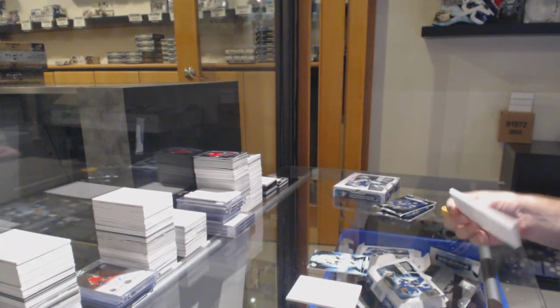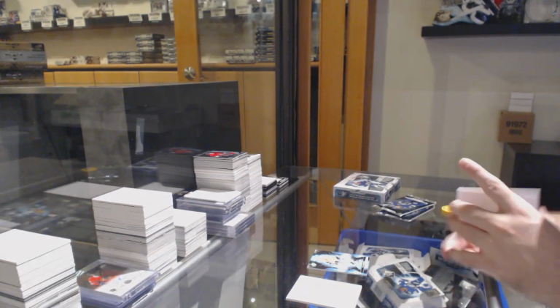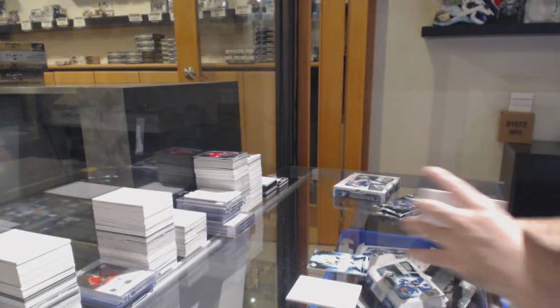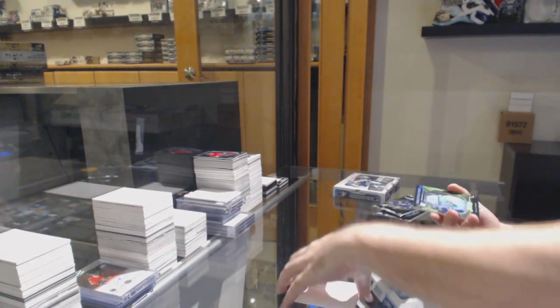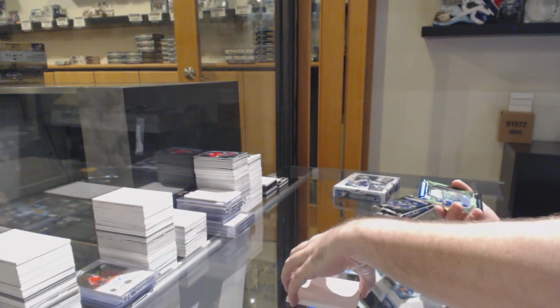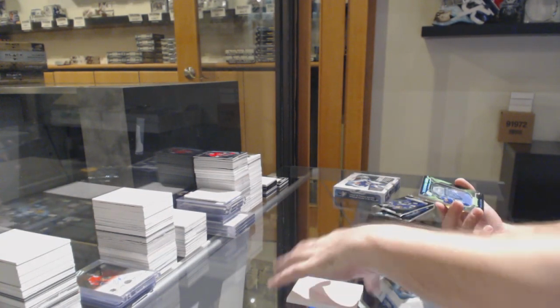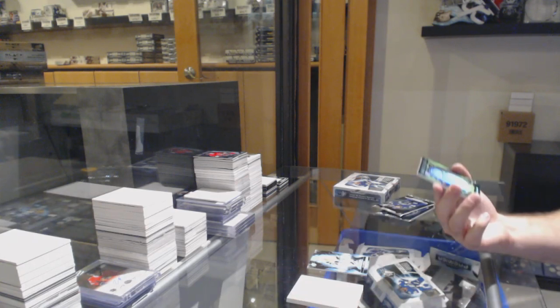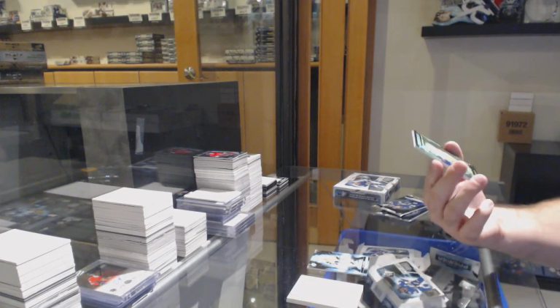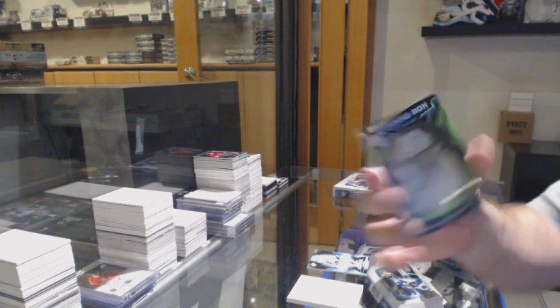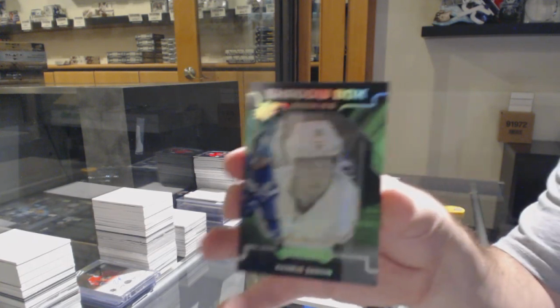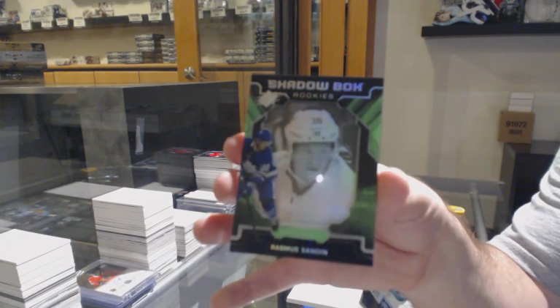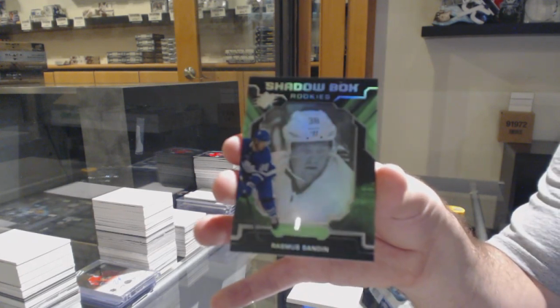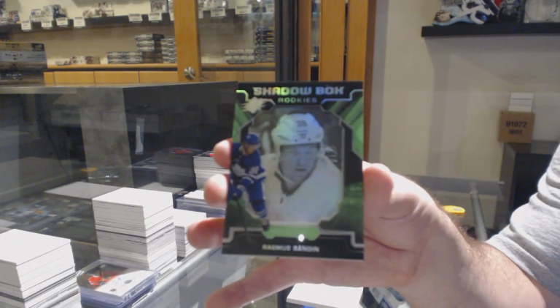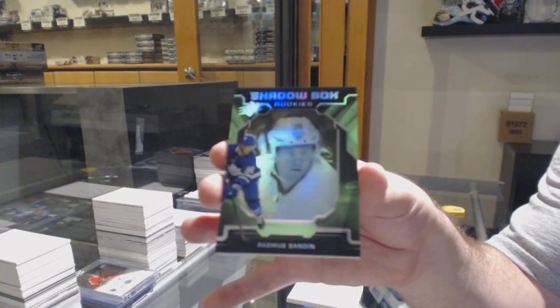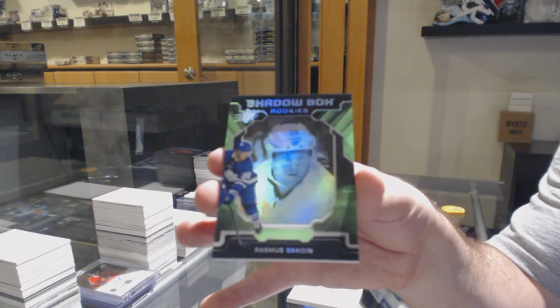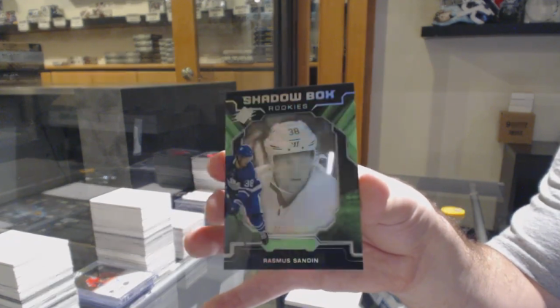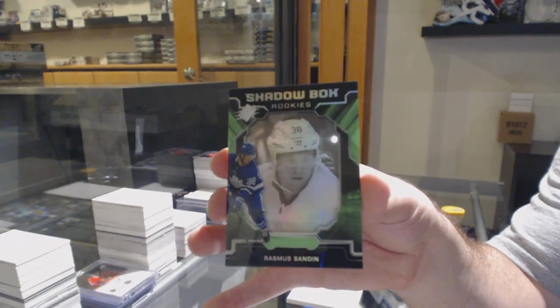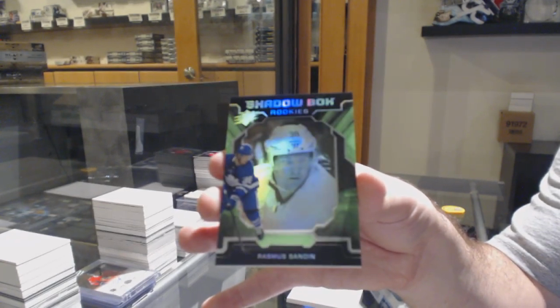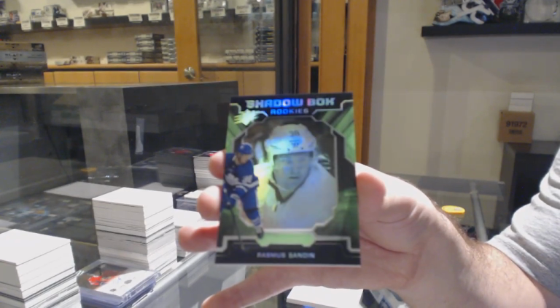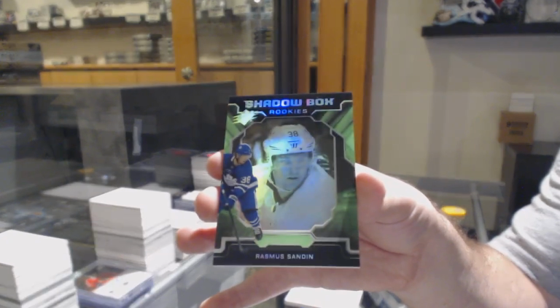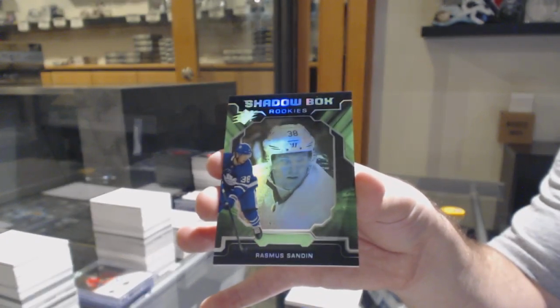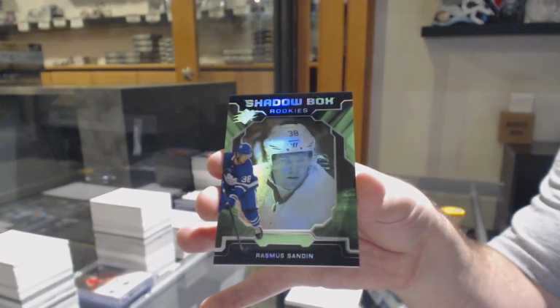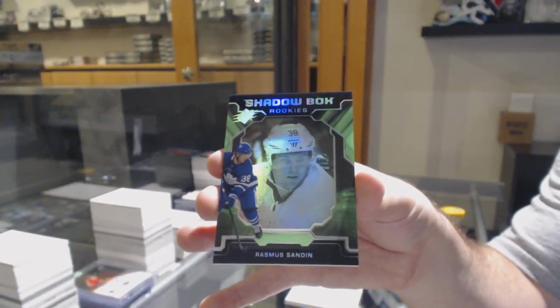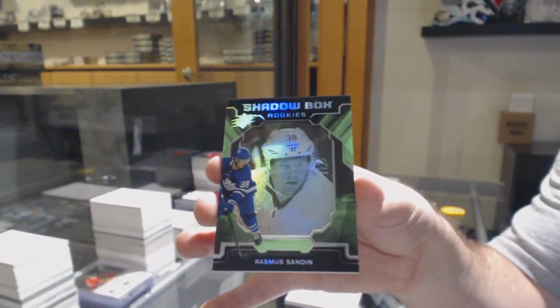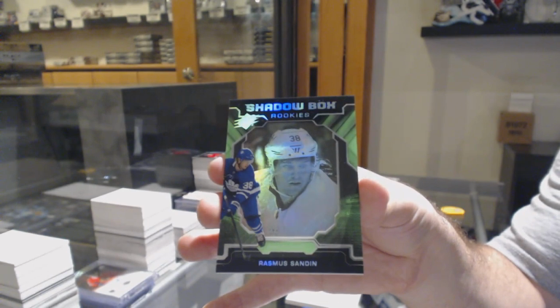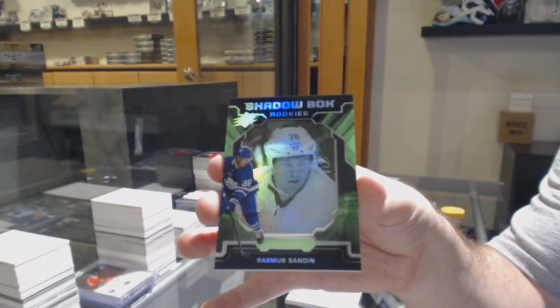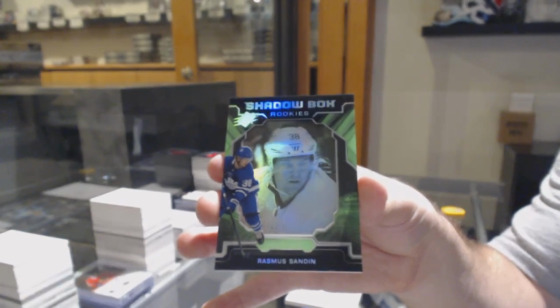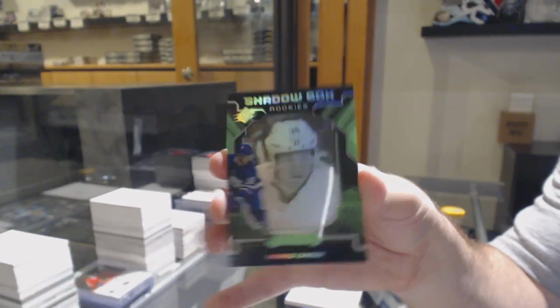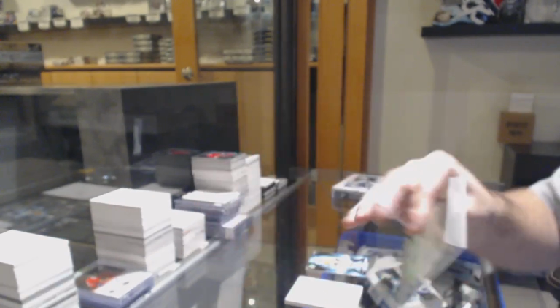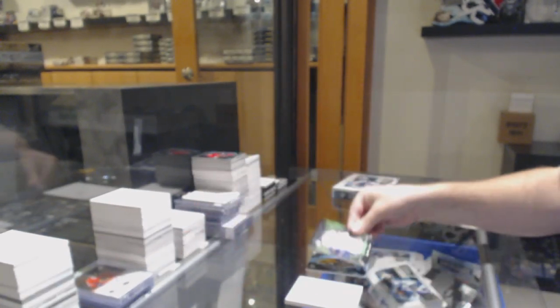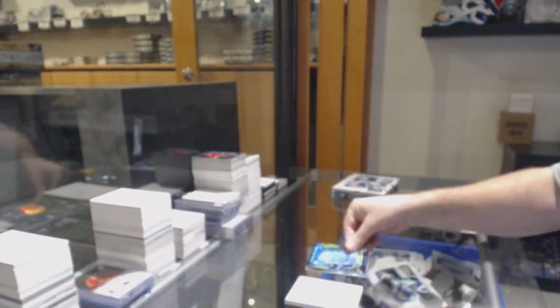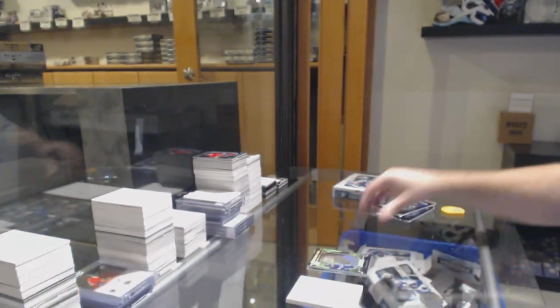We've got a shadow box rookie — Rasmus Sandin, shadow box for the Maple Leafs.